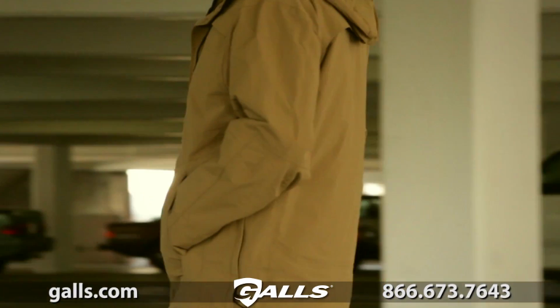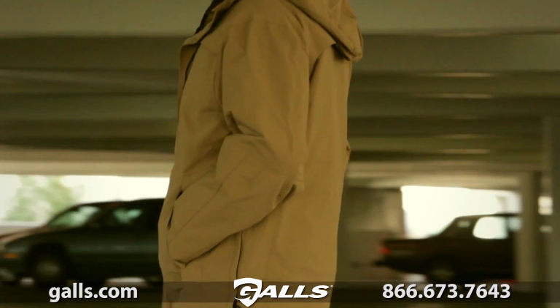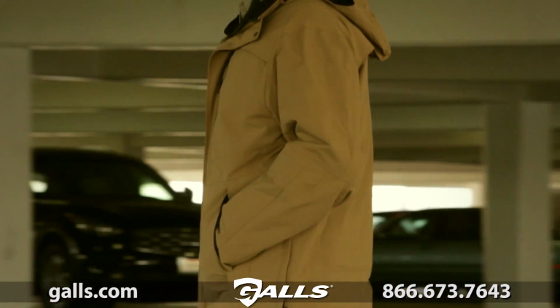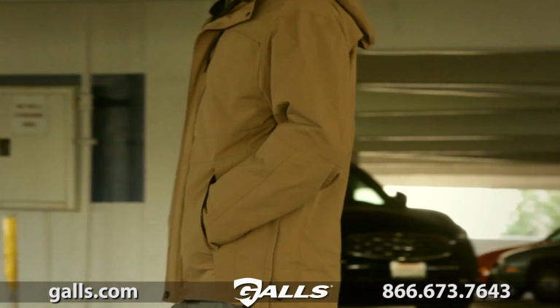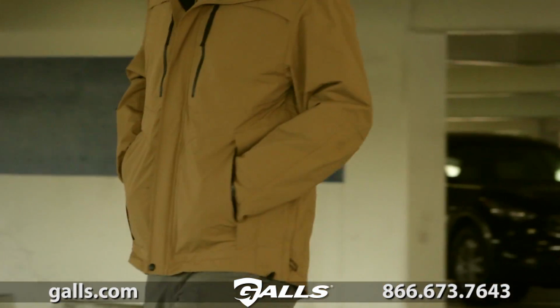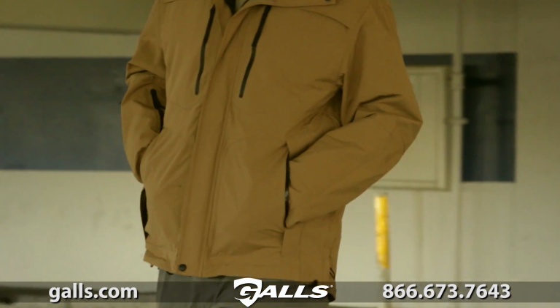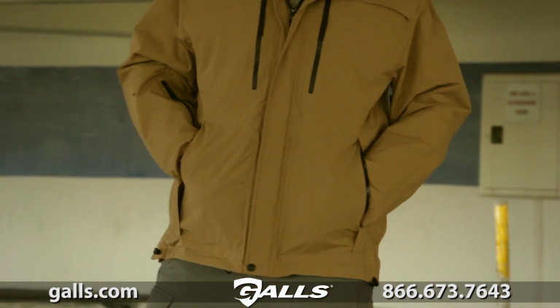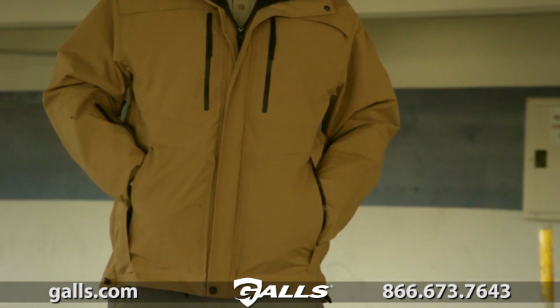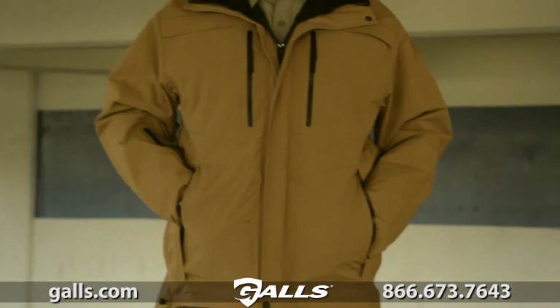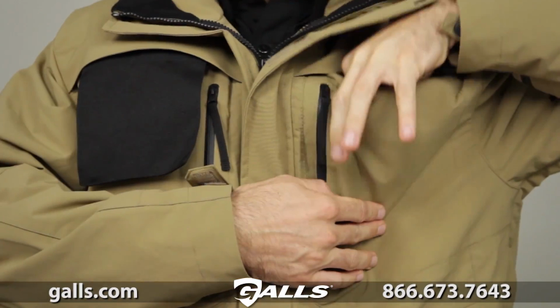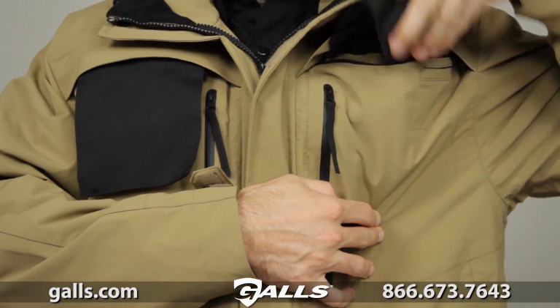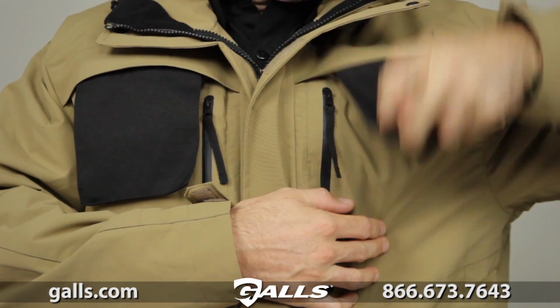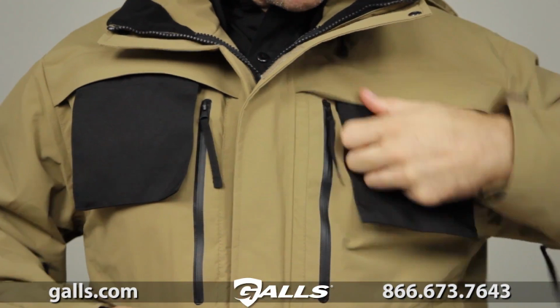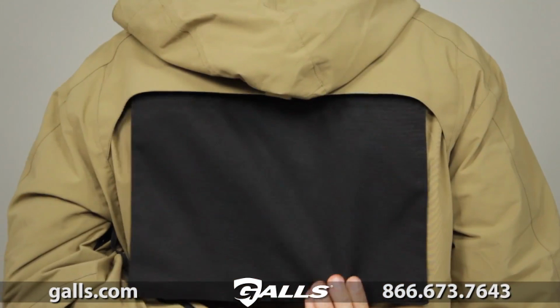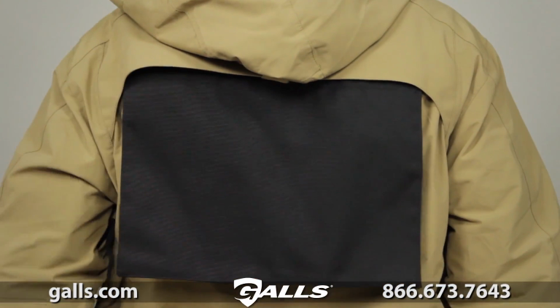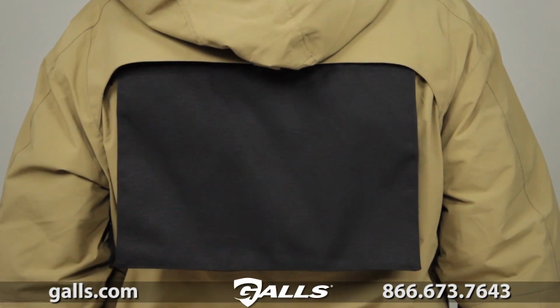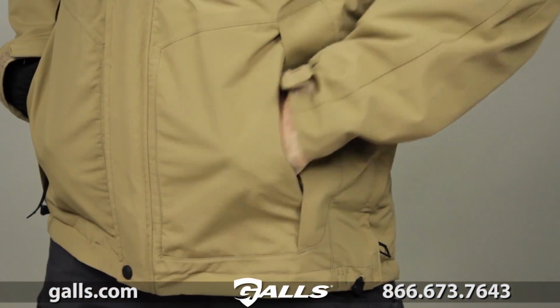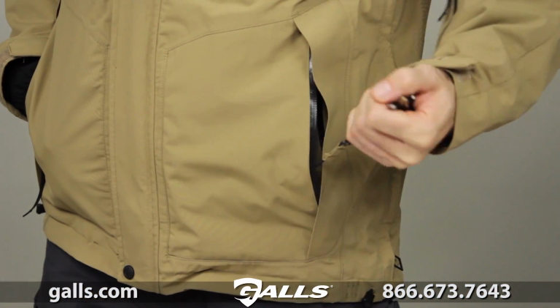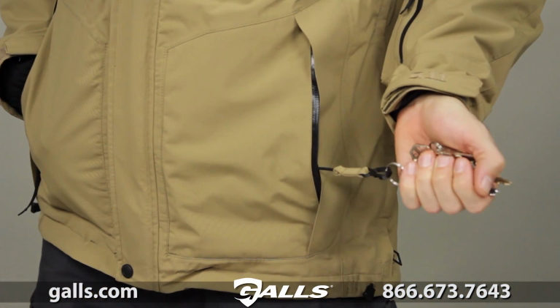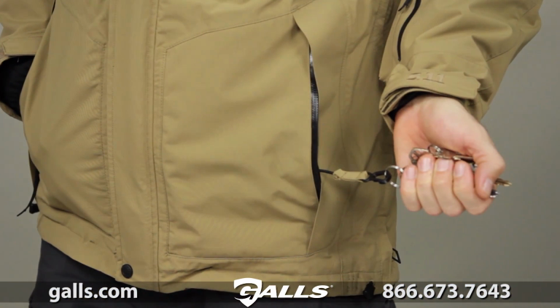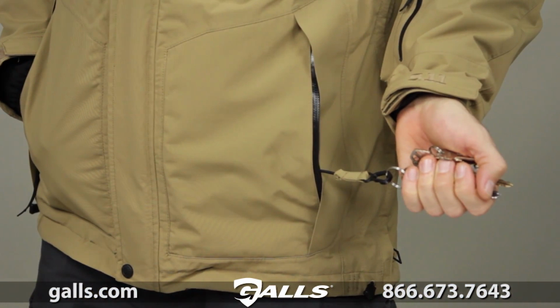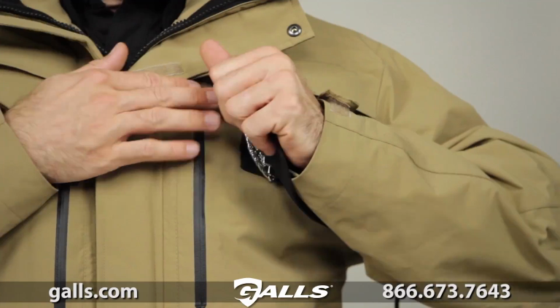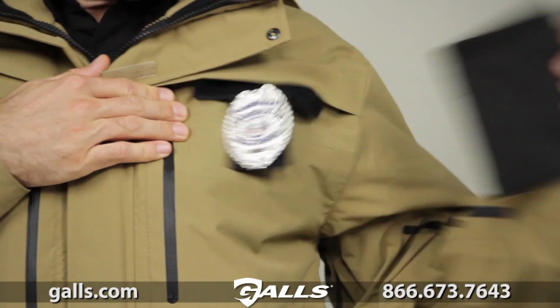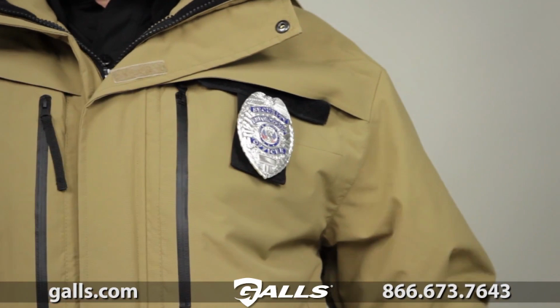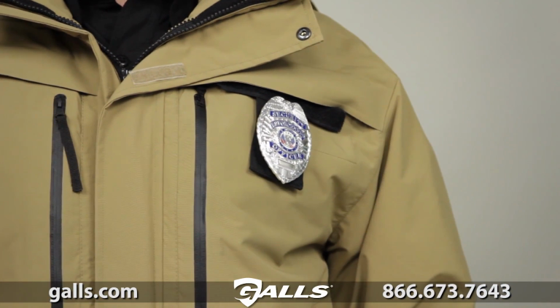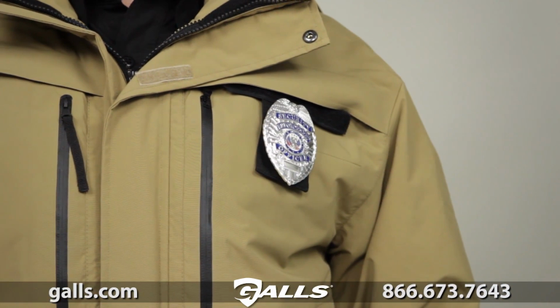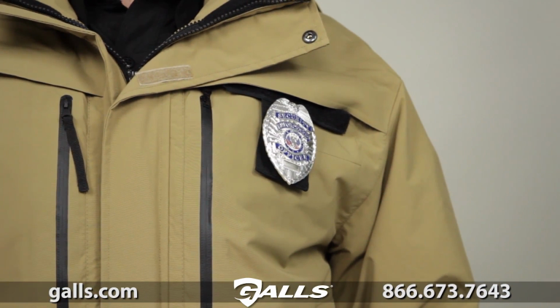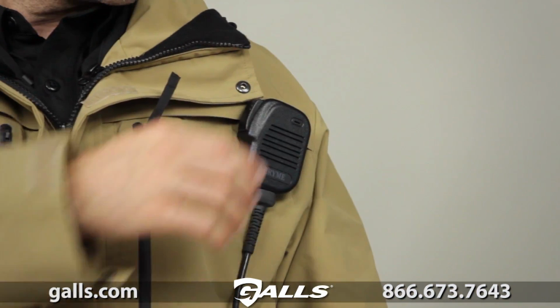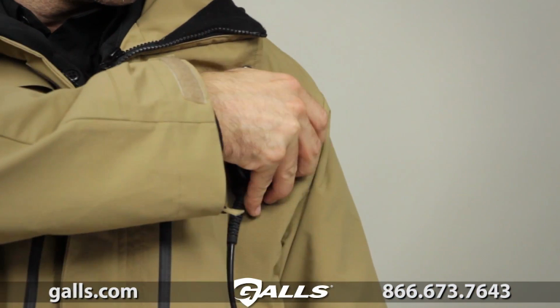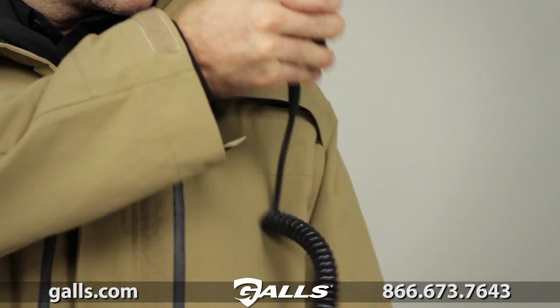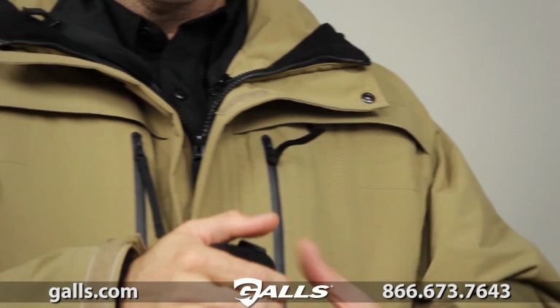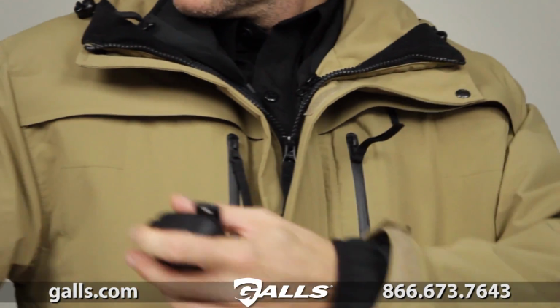This parka is backup belt system compatible and contains removable ID panels at the left chest and back. The Bristol Parka has an integrated key clip. There's a badge tab at the right chest and mic loops on both chest pockets.